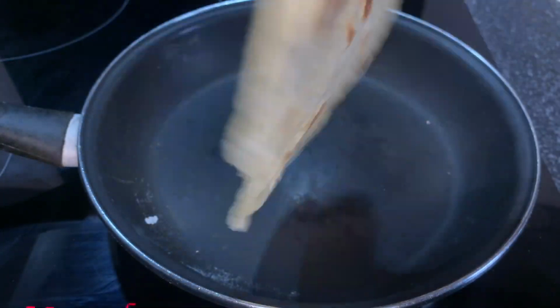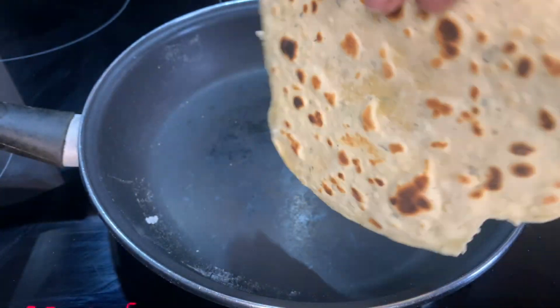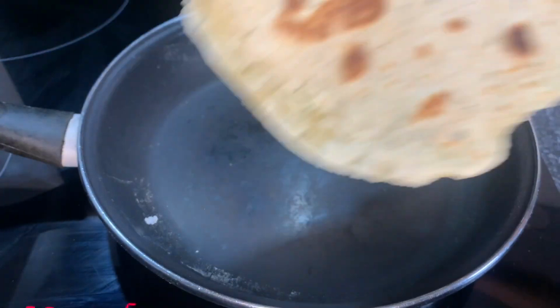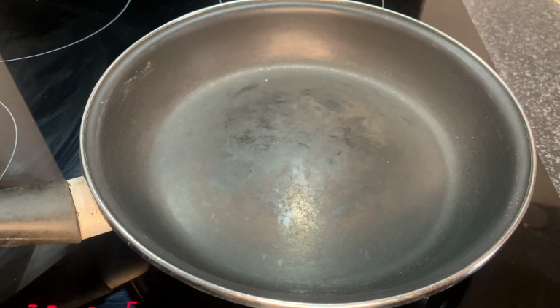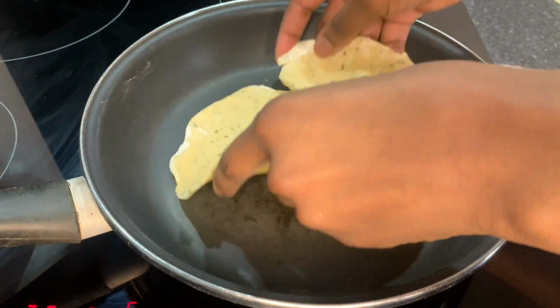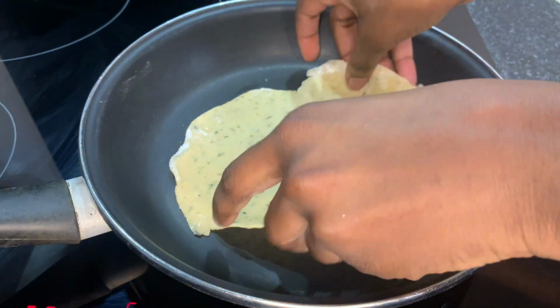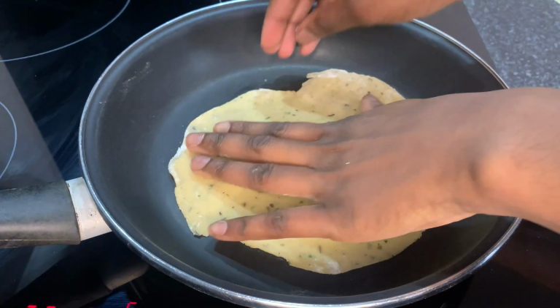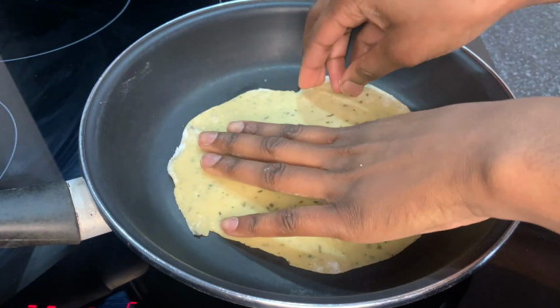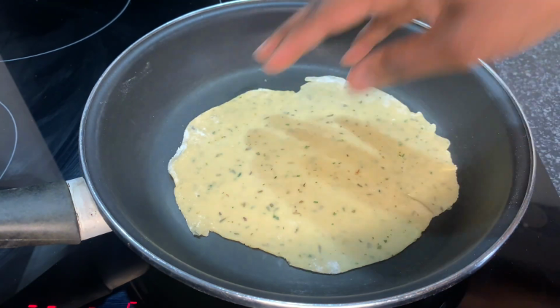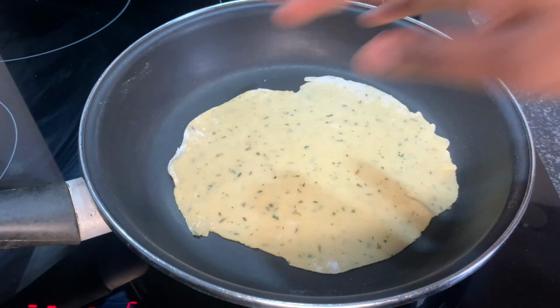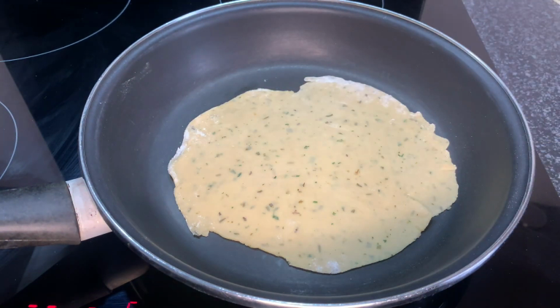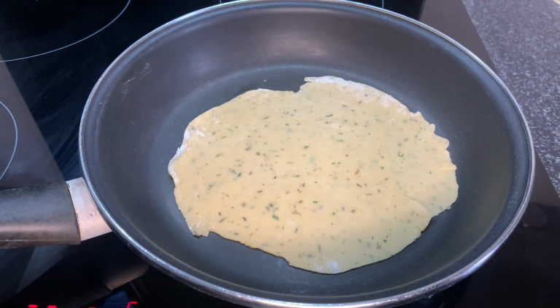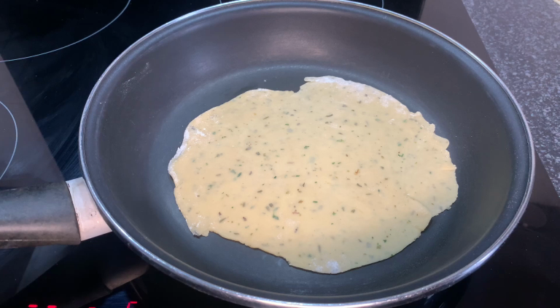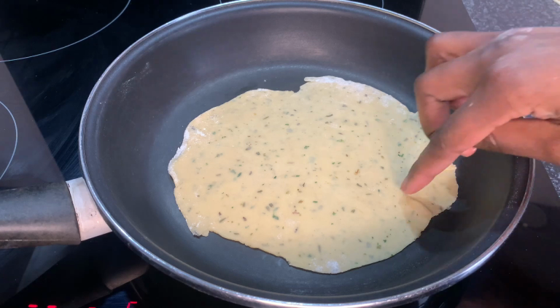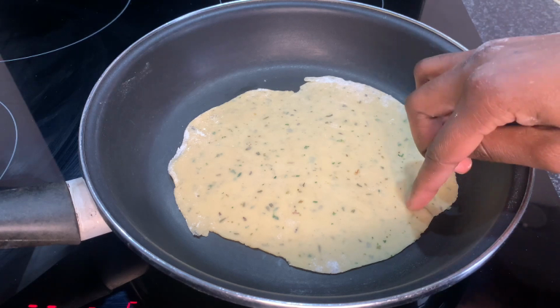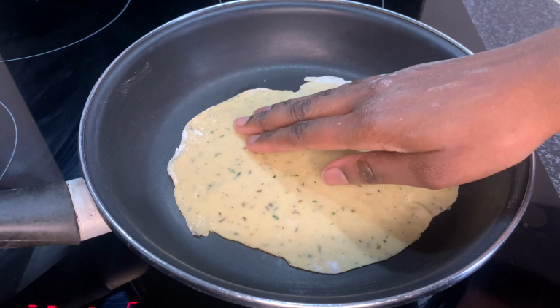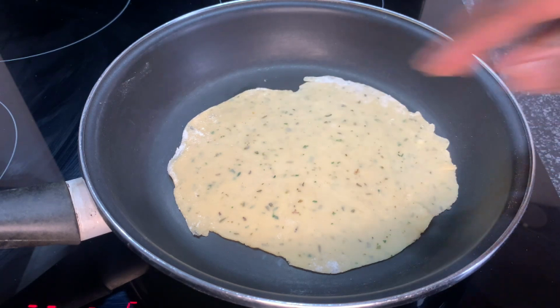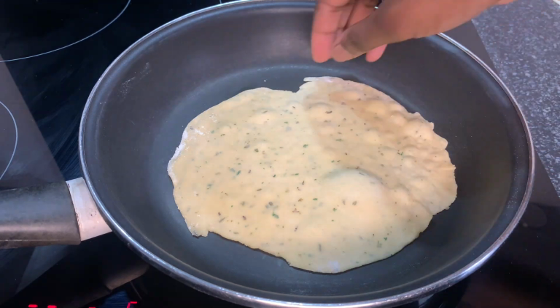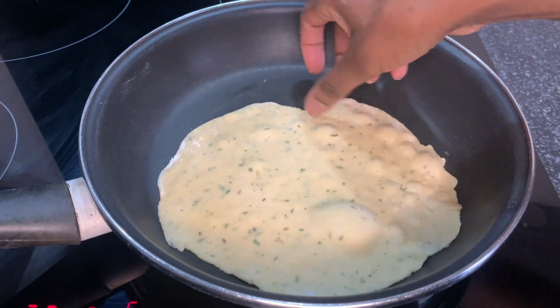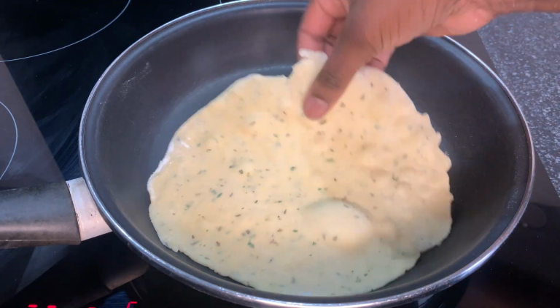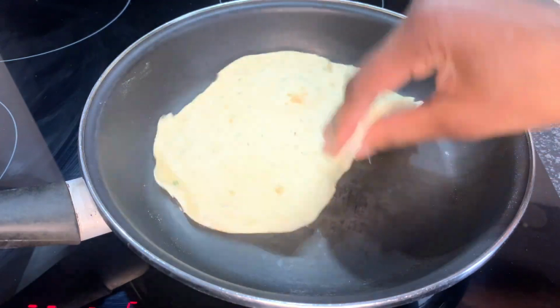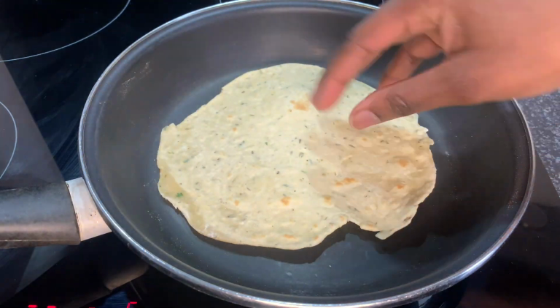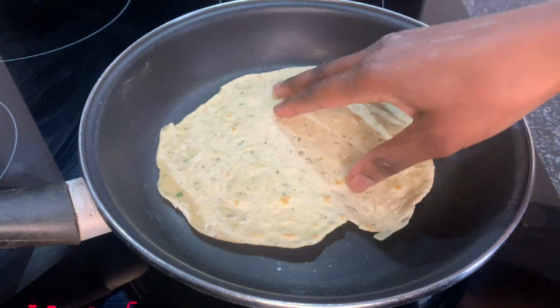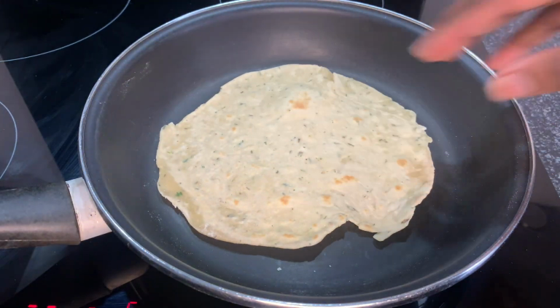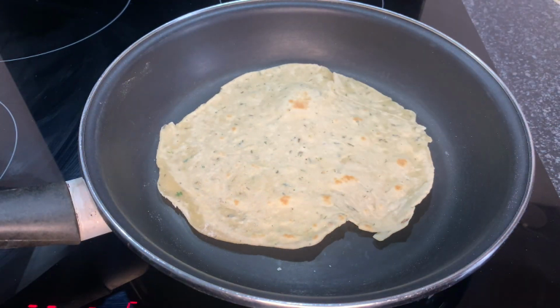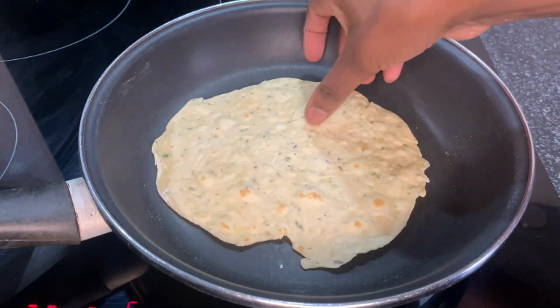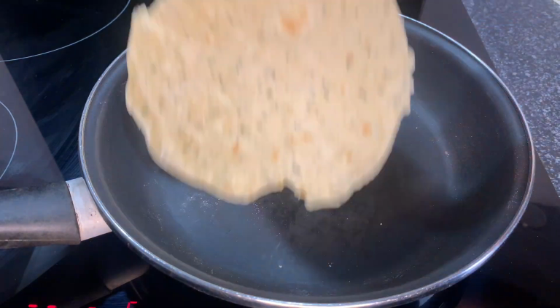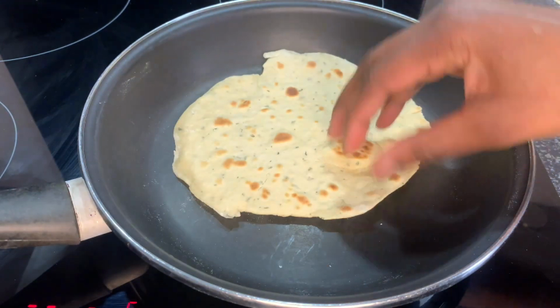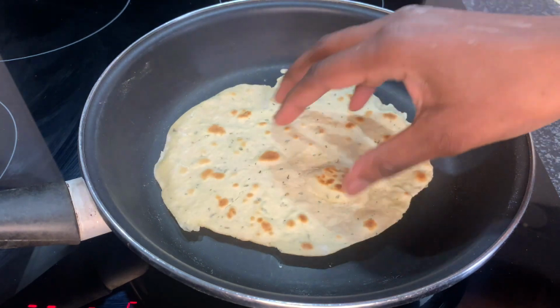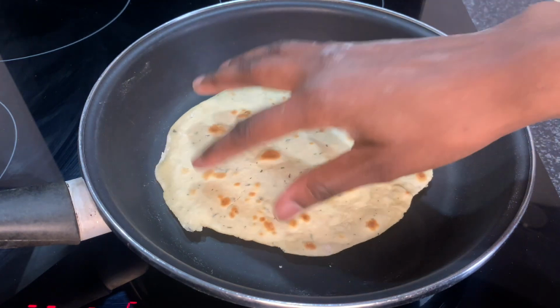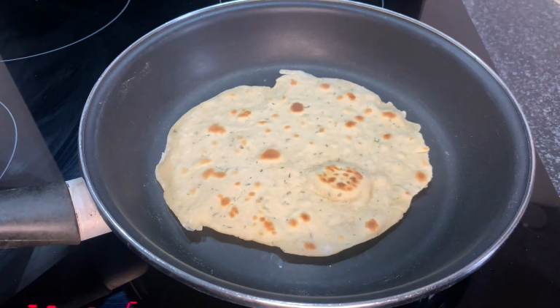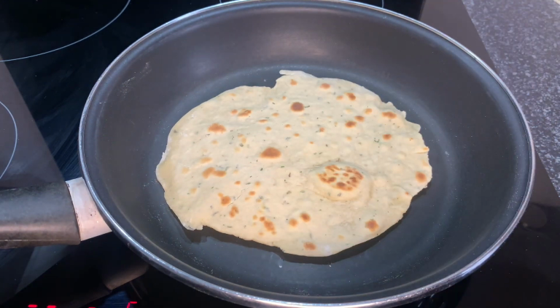I'm going to use the same method for the rest of them. The pan is now very hot so I'm going to lower the heat.